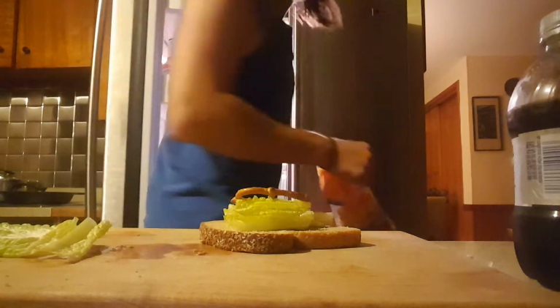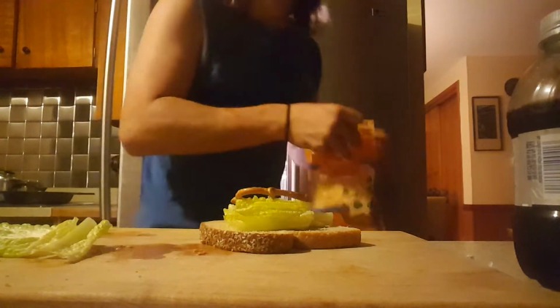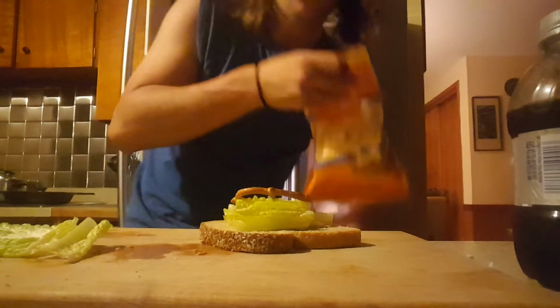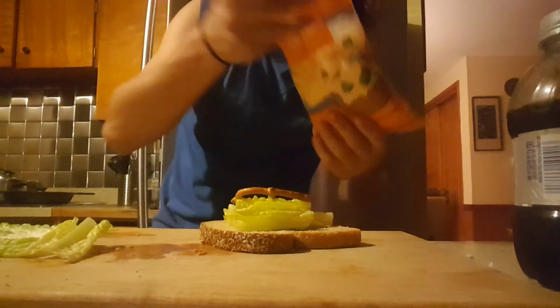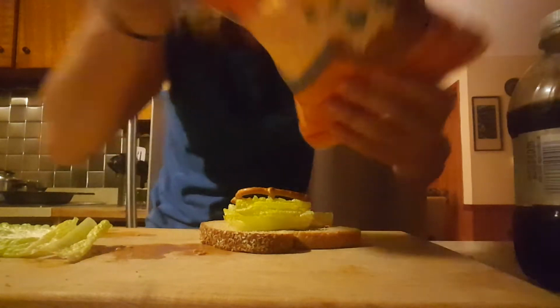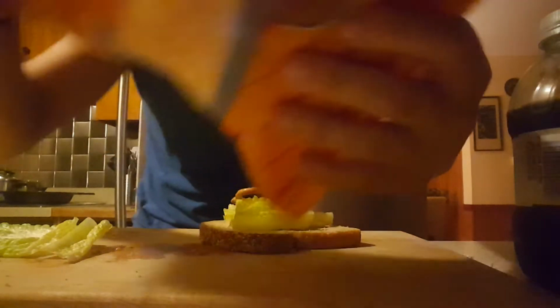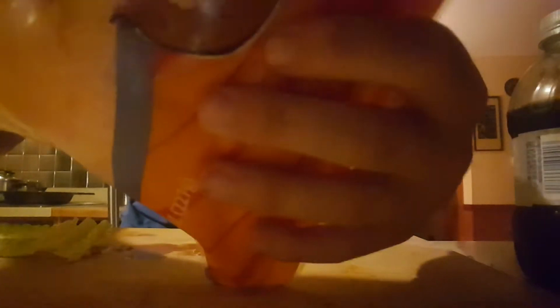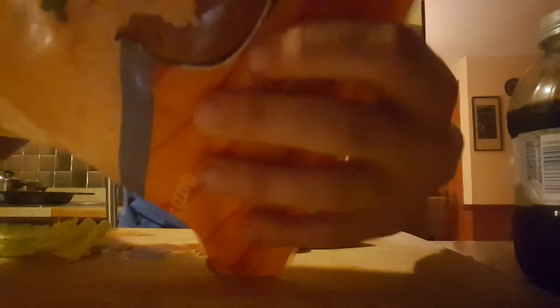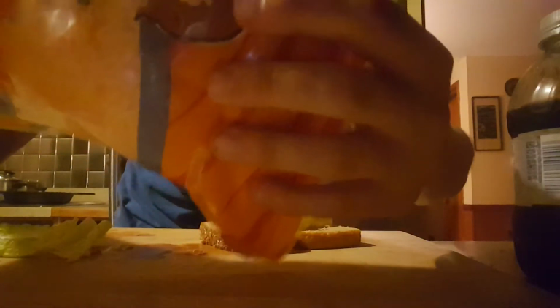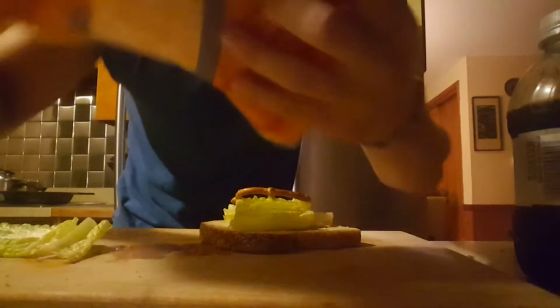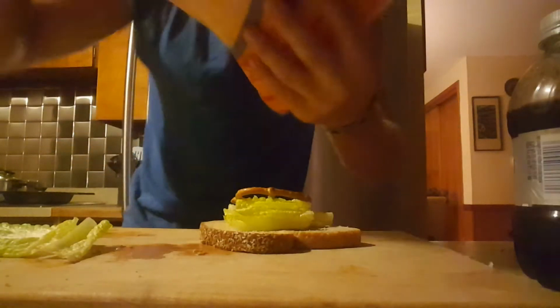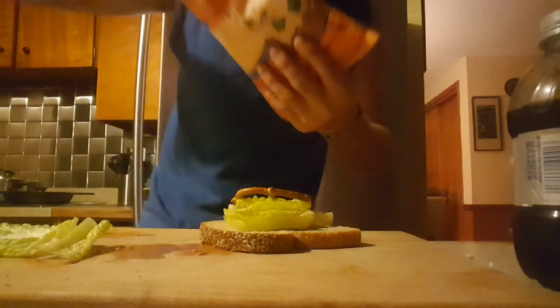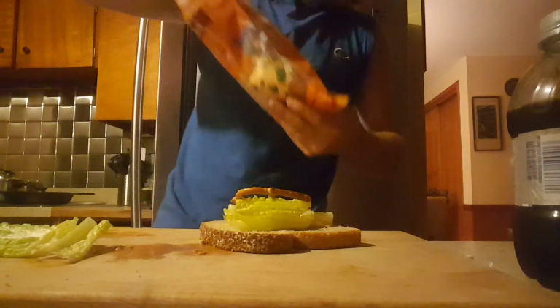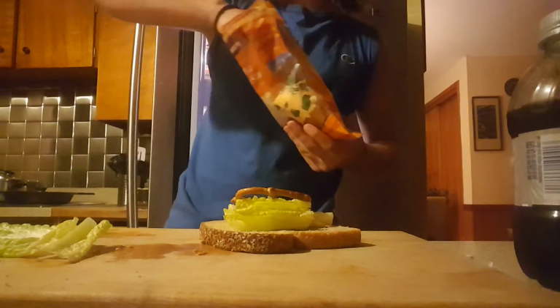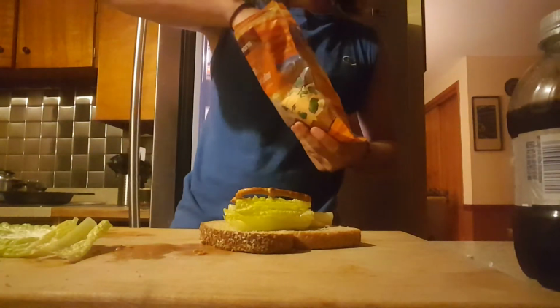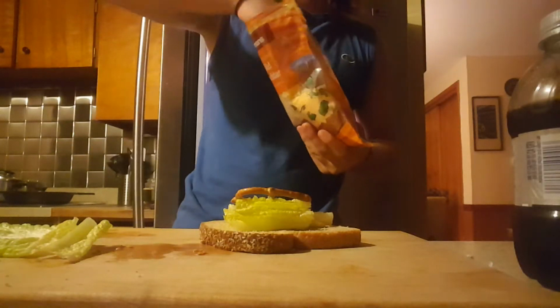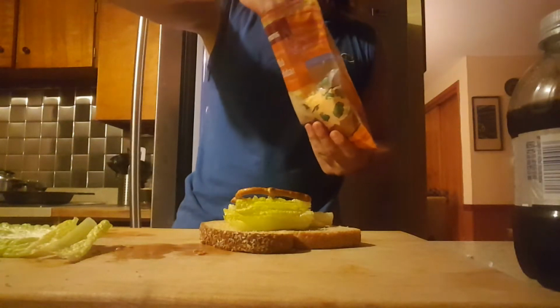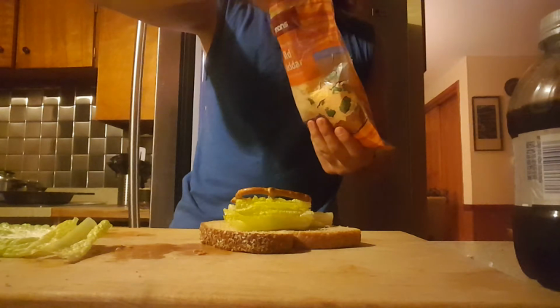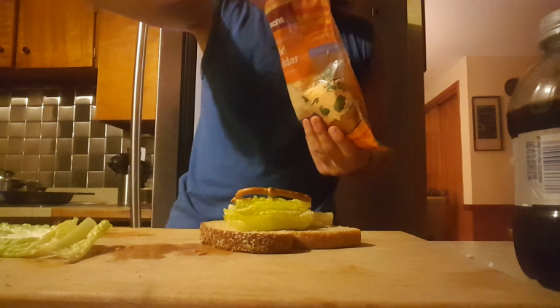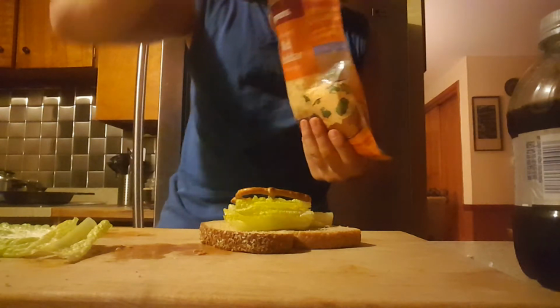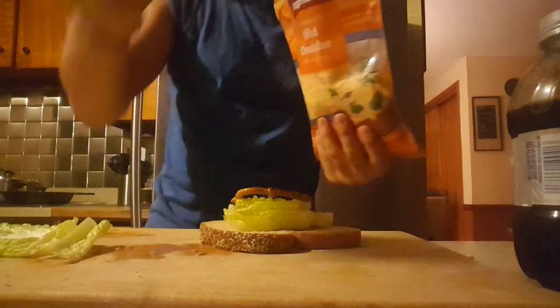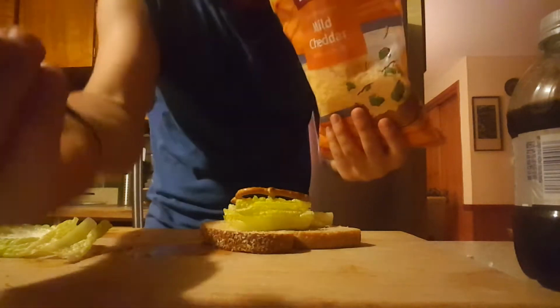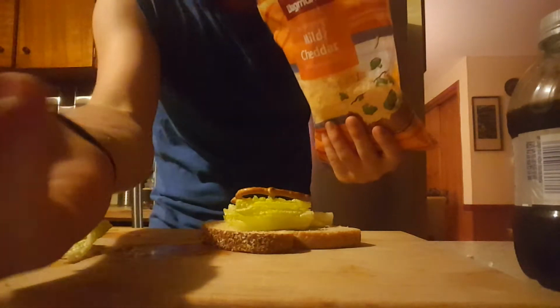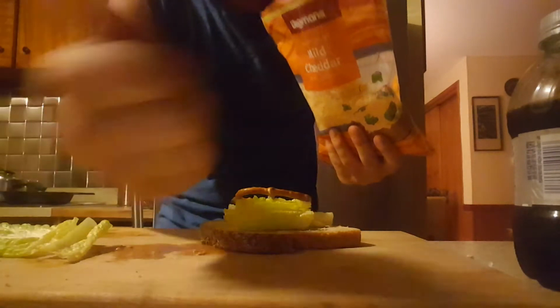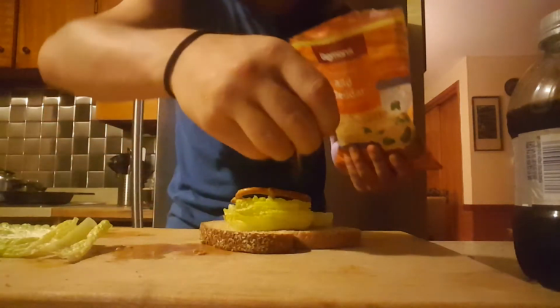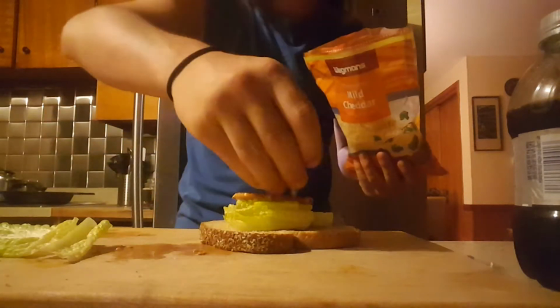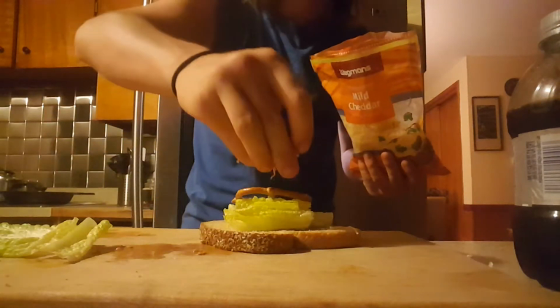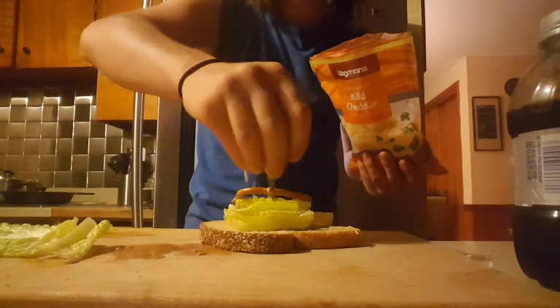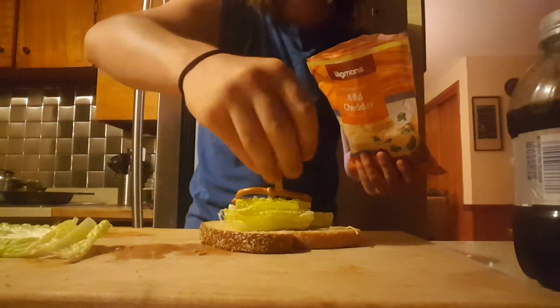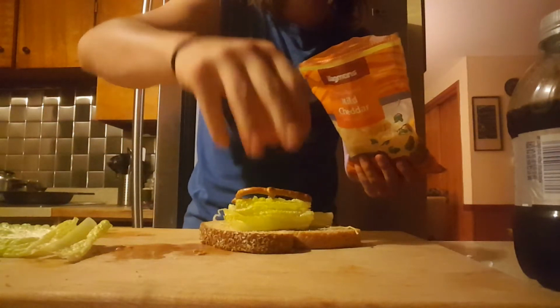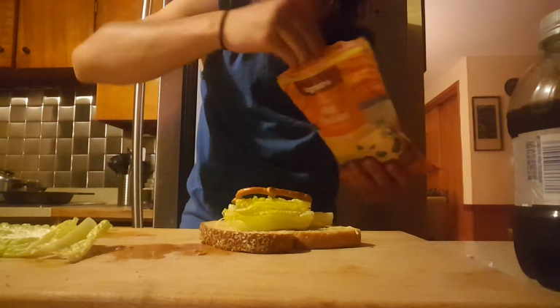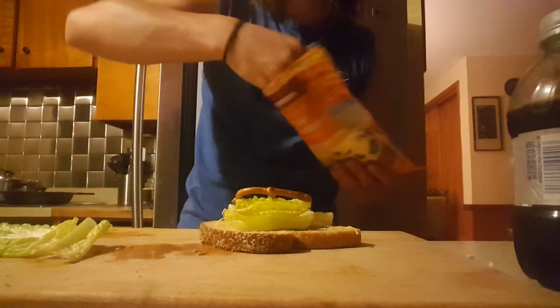Next, you are going to need shredded cheese, and sprinkle it onto your sandwich.